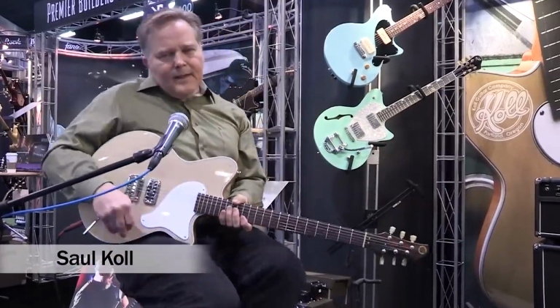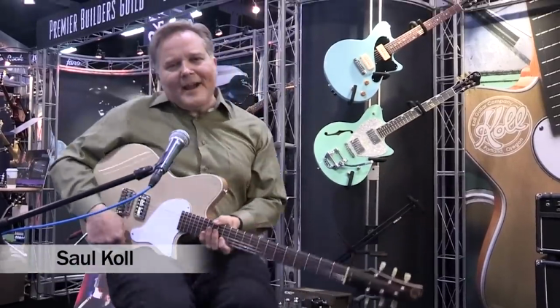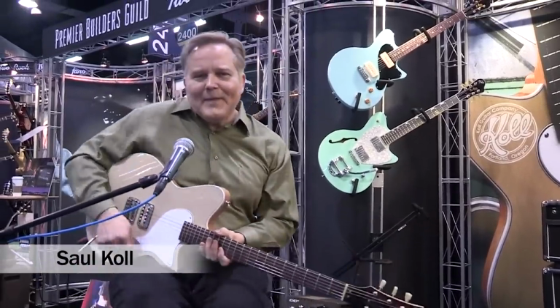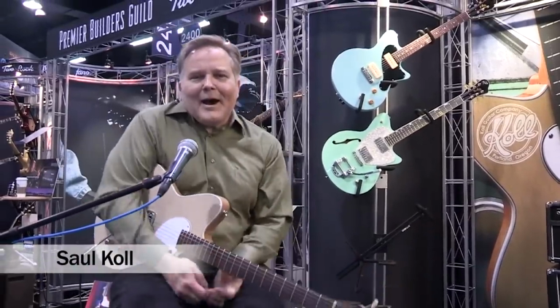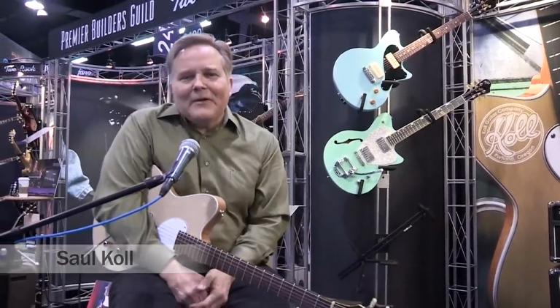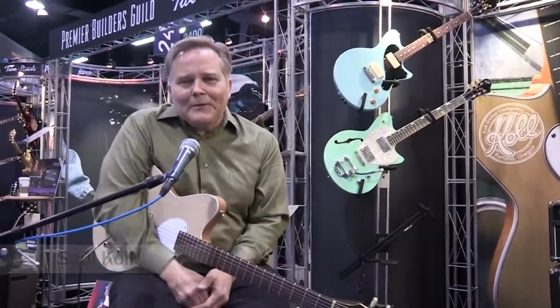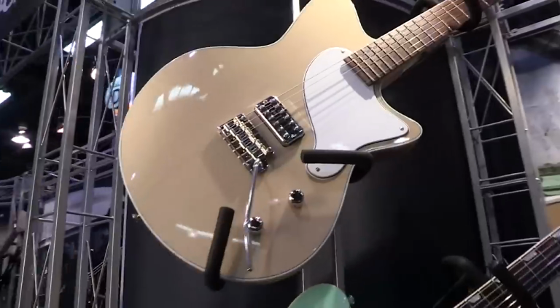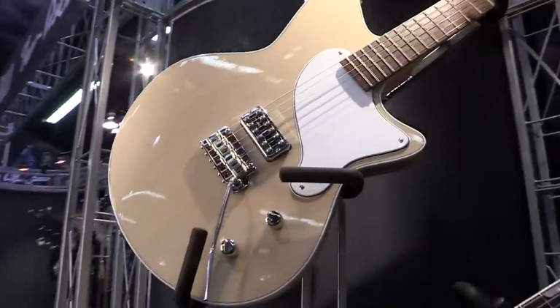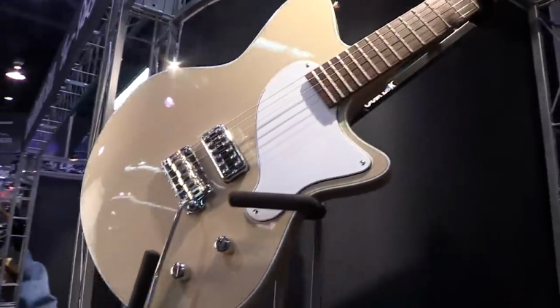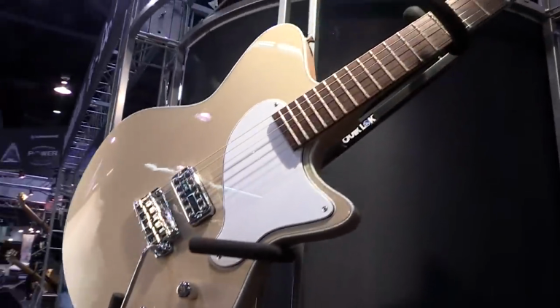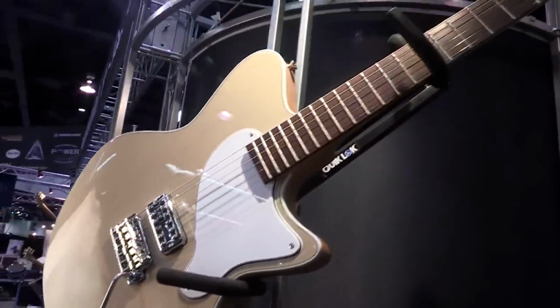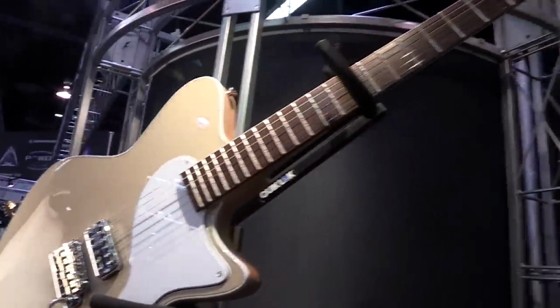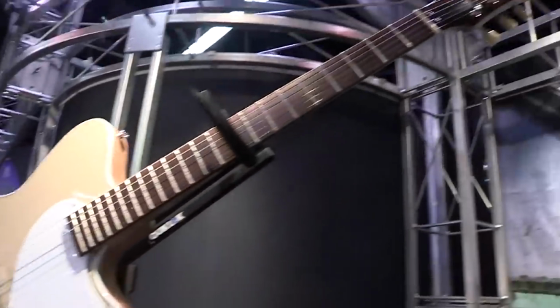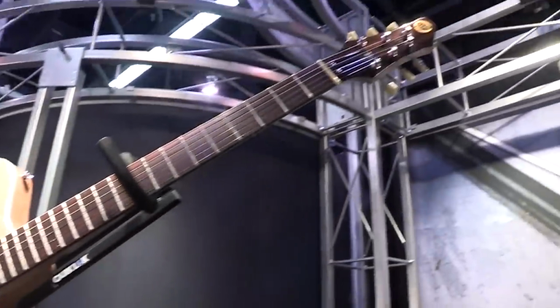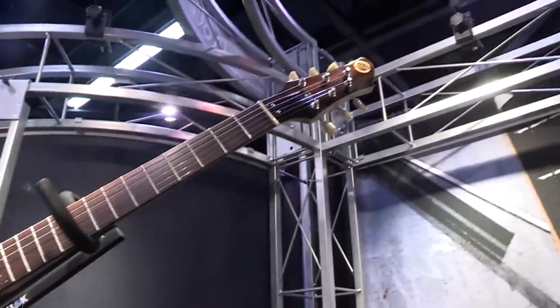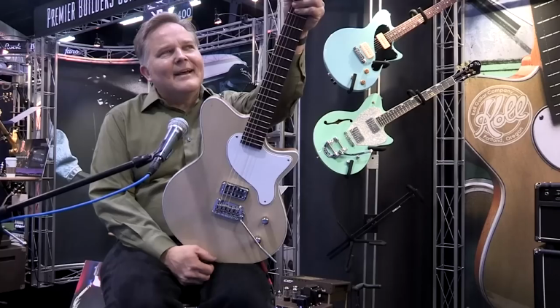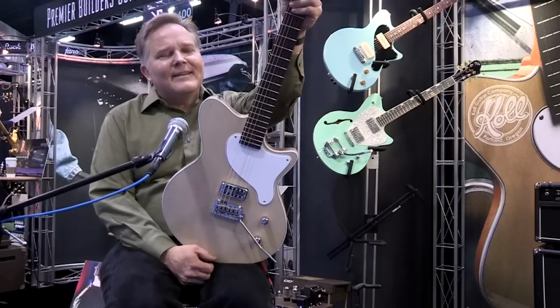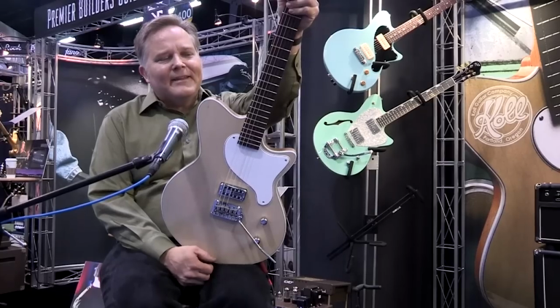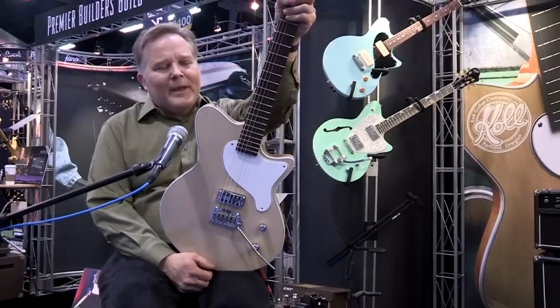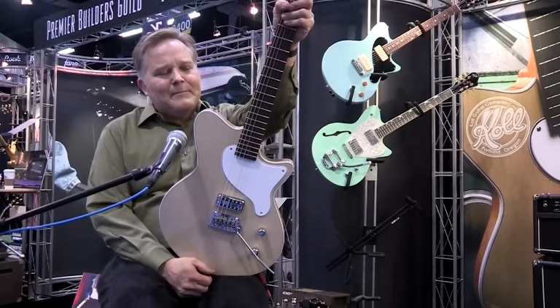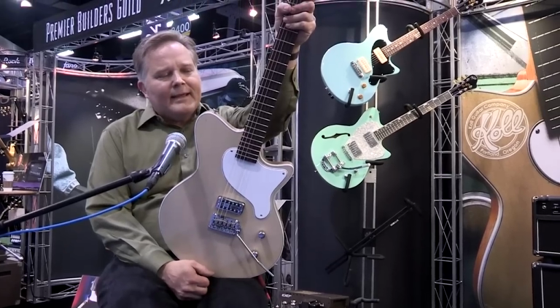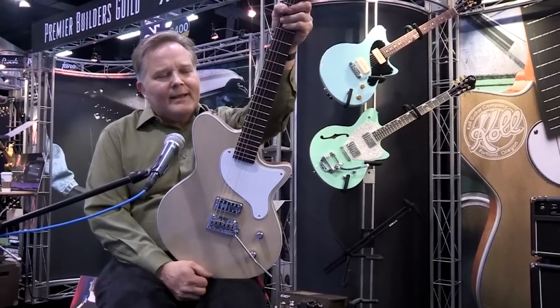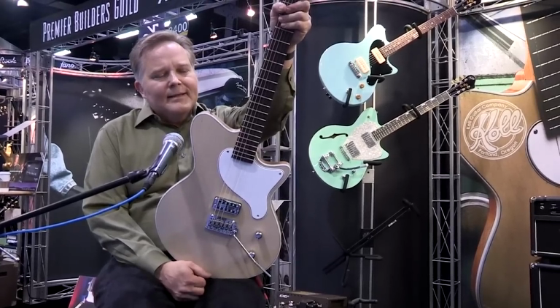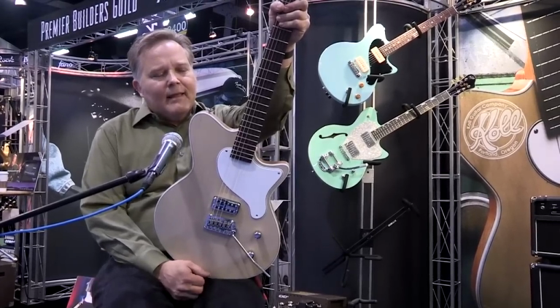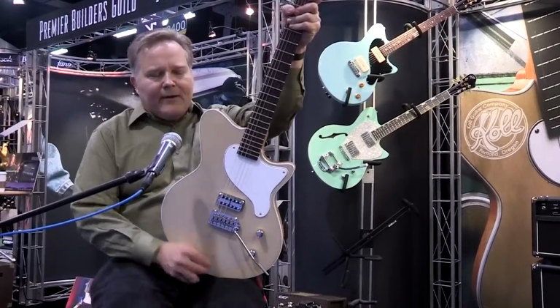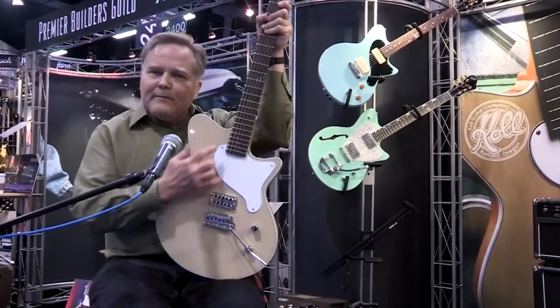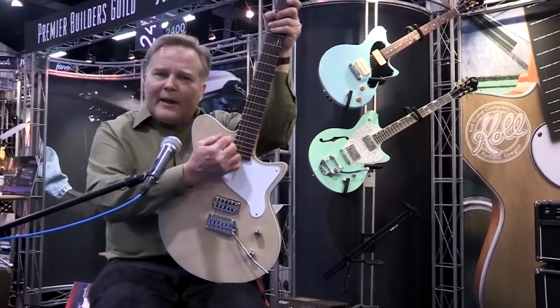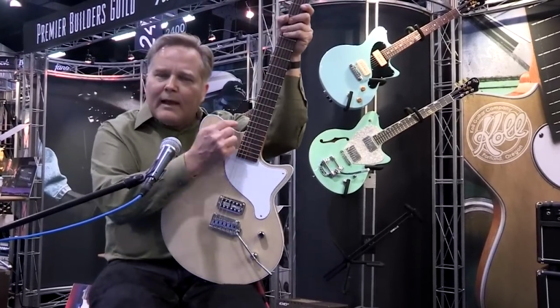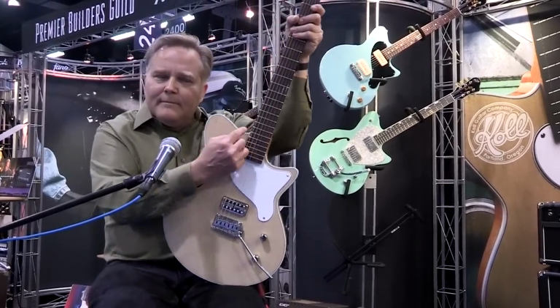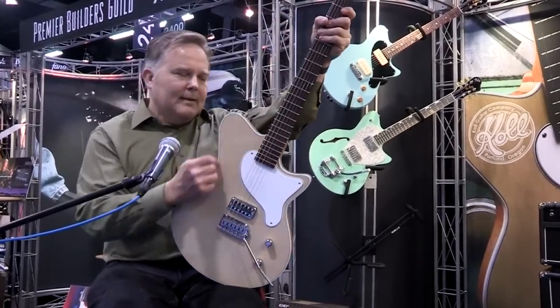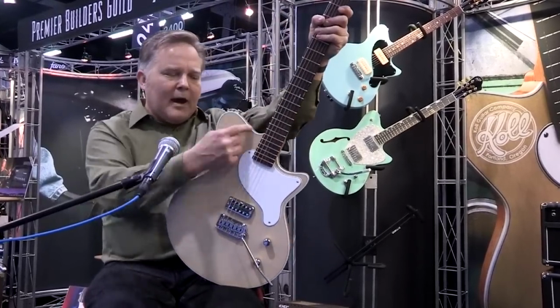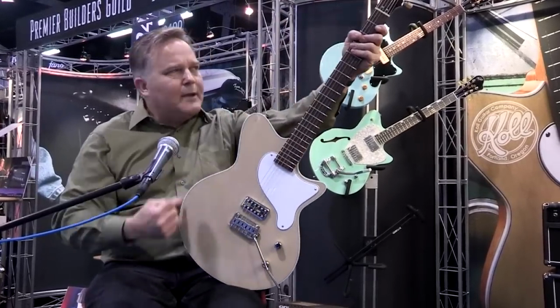Hi, I'm Saul Cole. This is the new Troubadour model. I designed this guitar based on my Glide series, the basic Glide body shape.